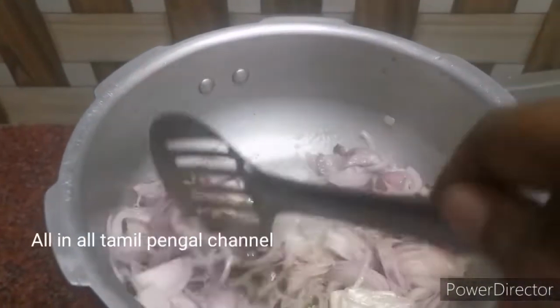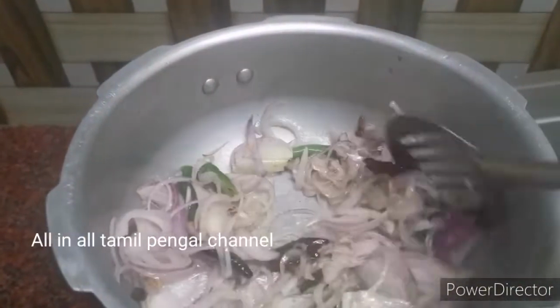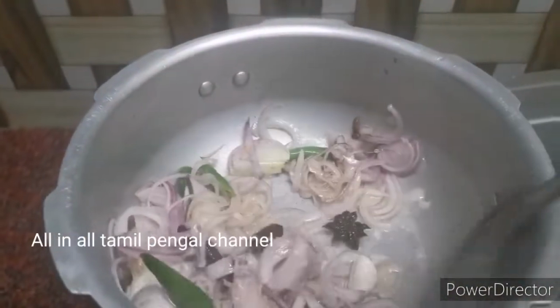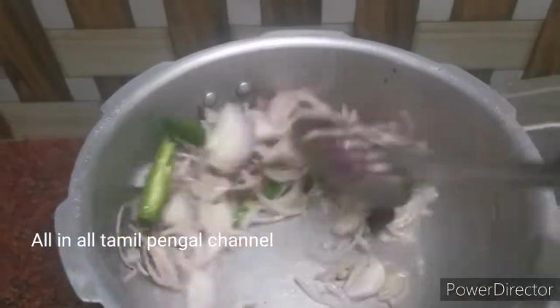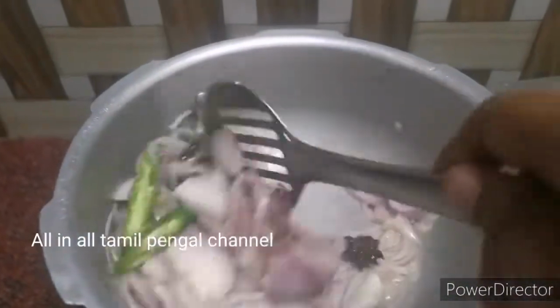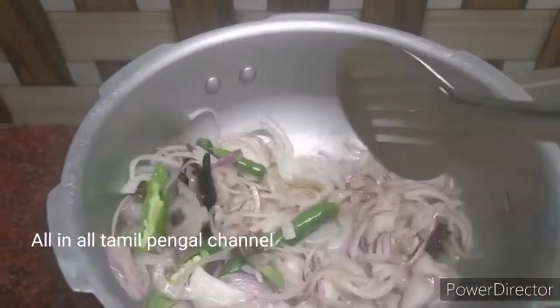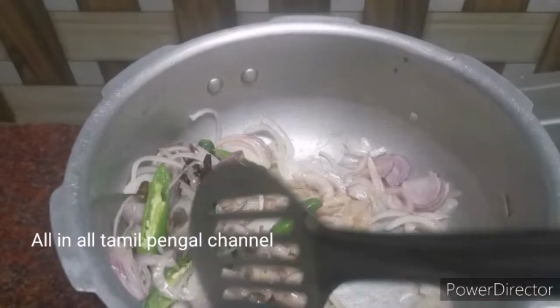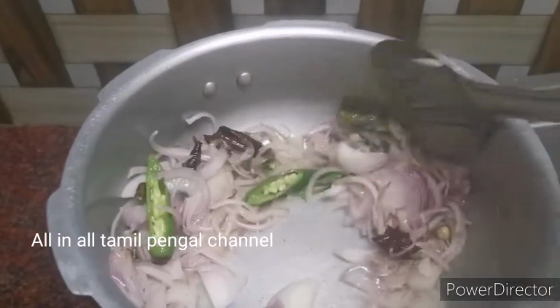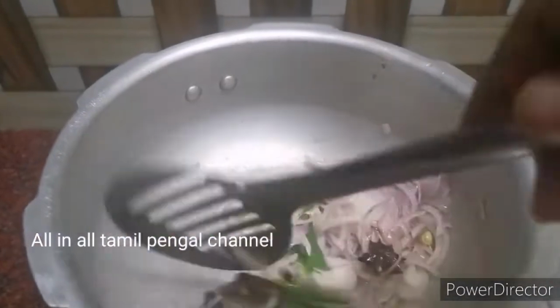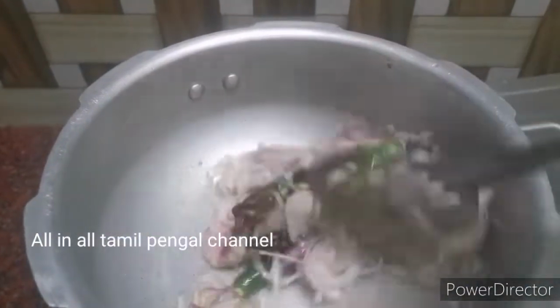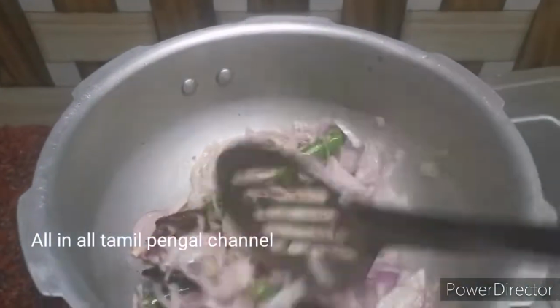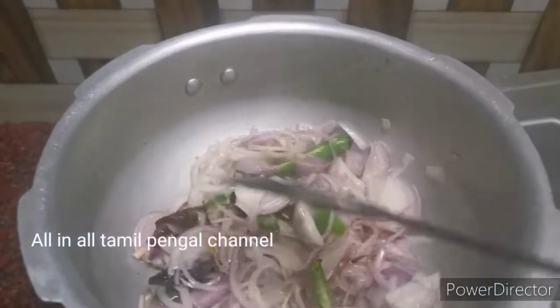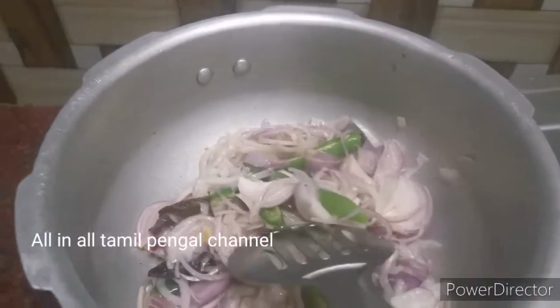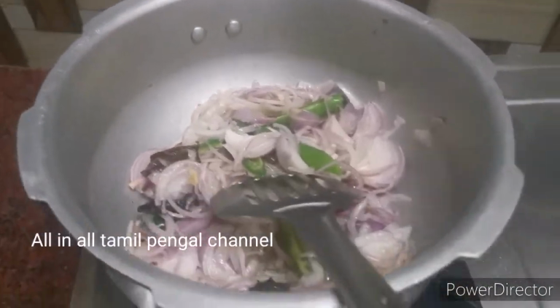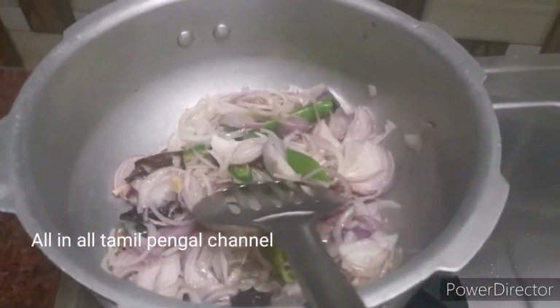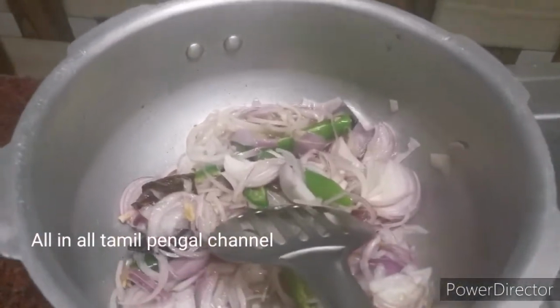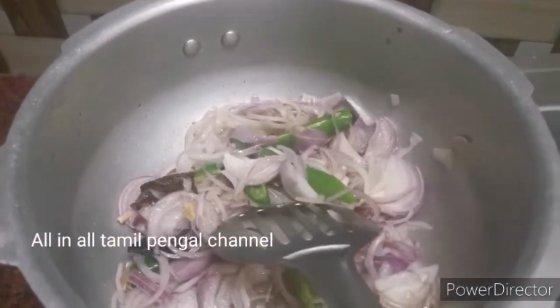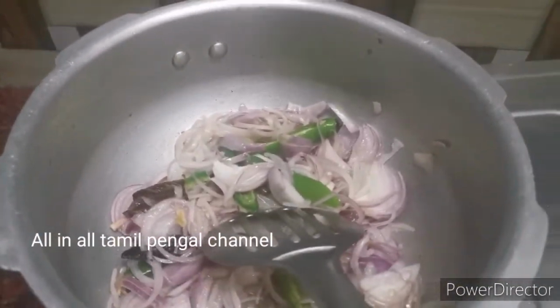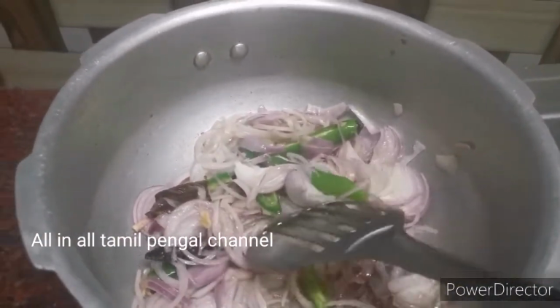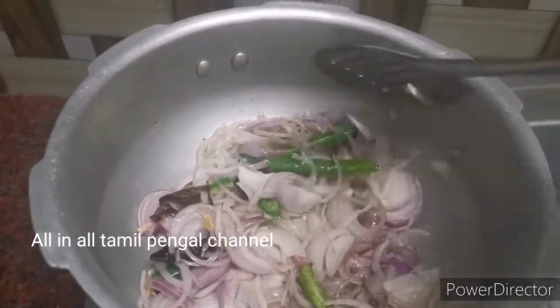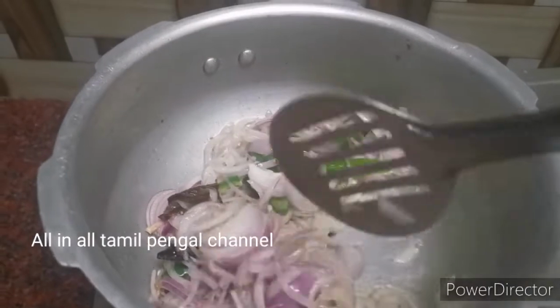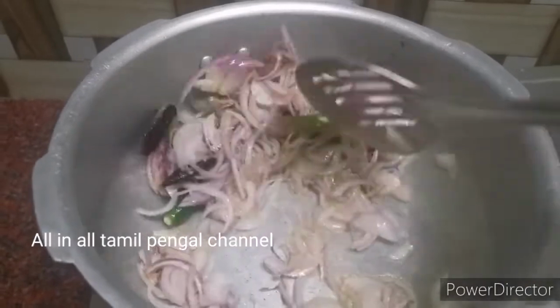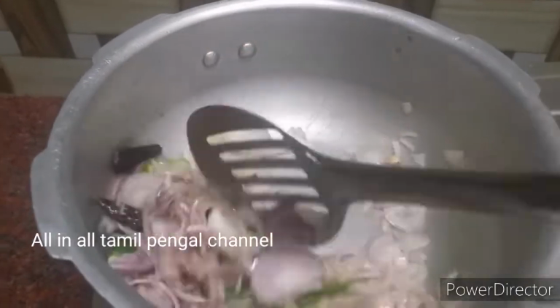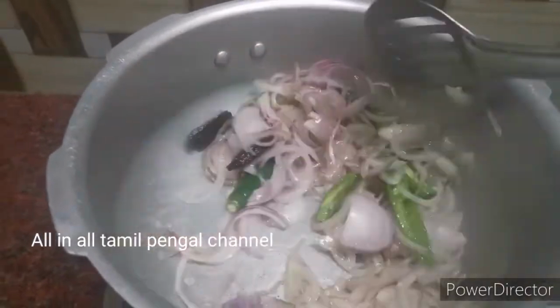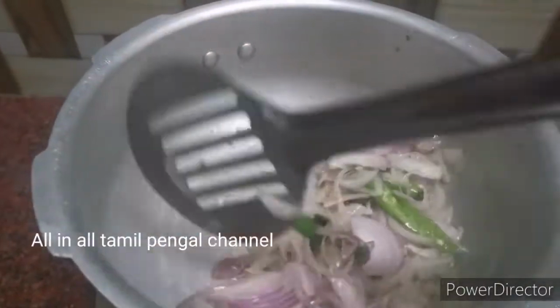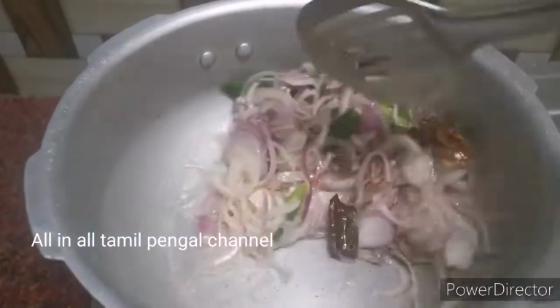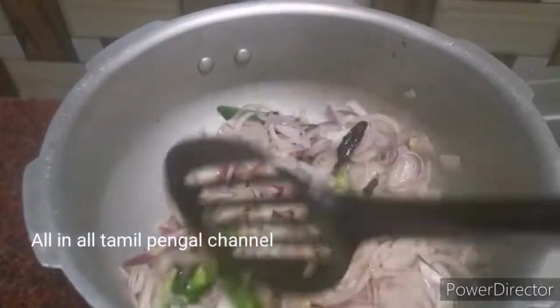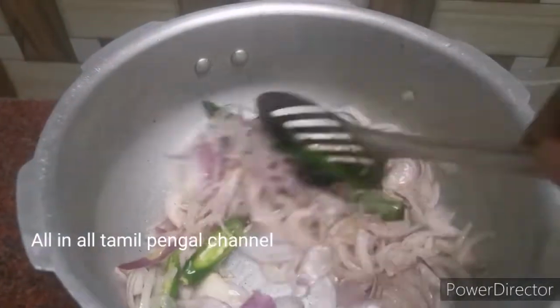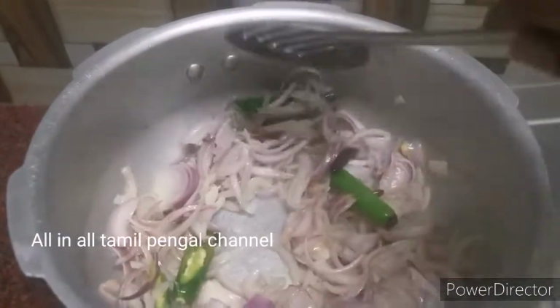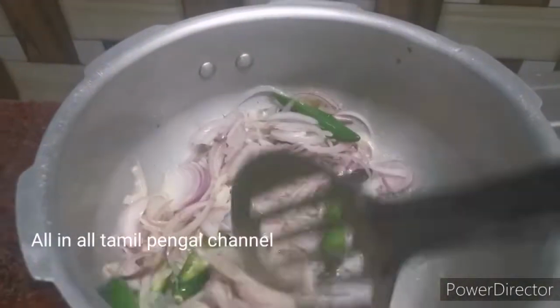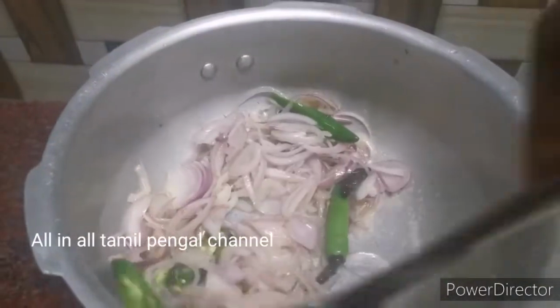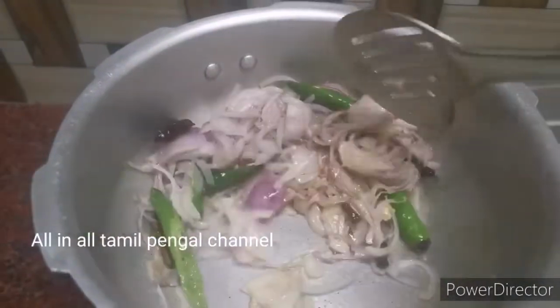It is a good combination of this. You can see the link in the screen — click on the video. You can see the link in the description box.